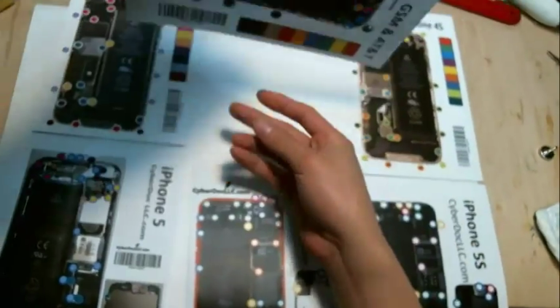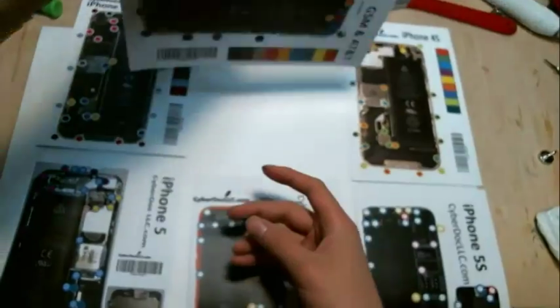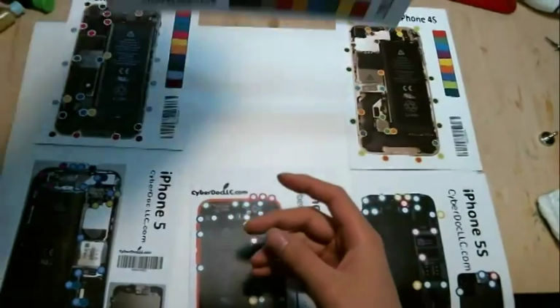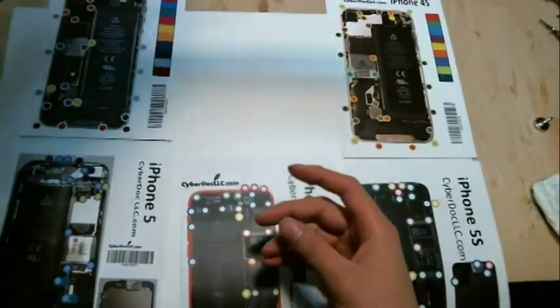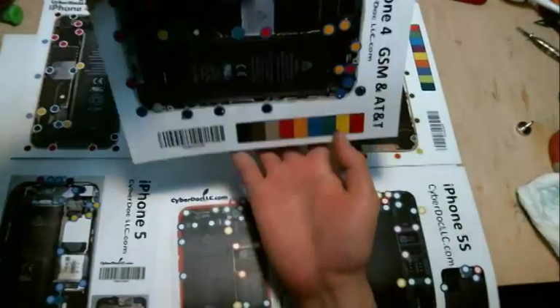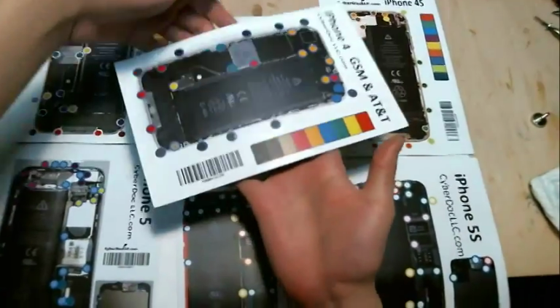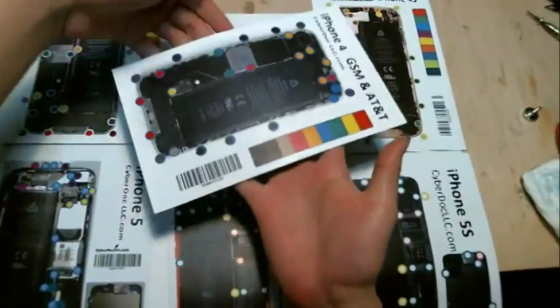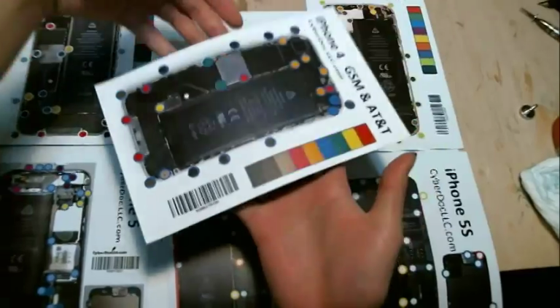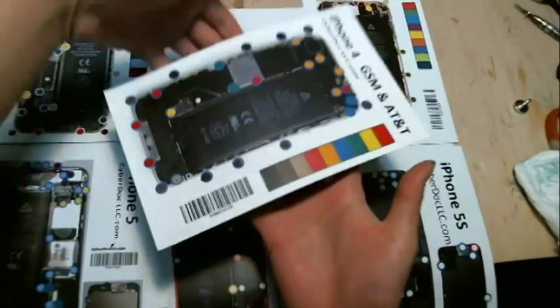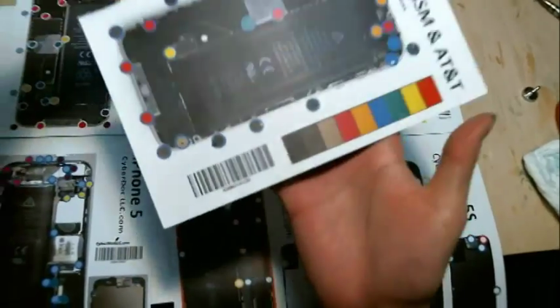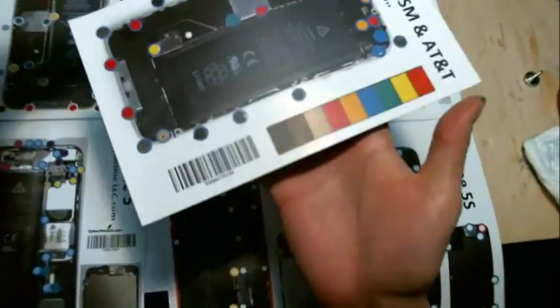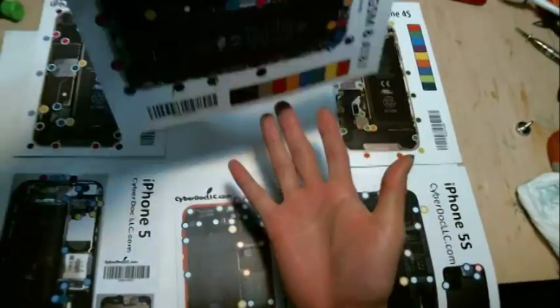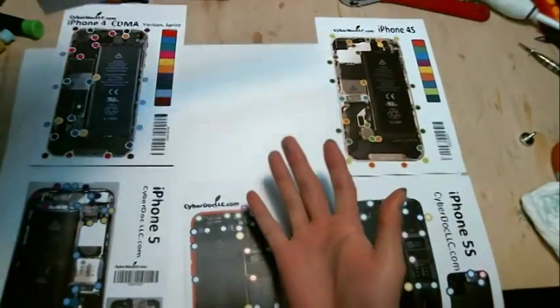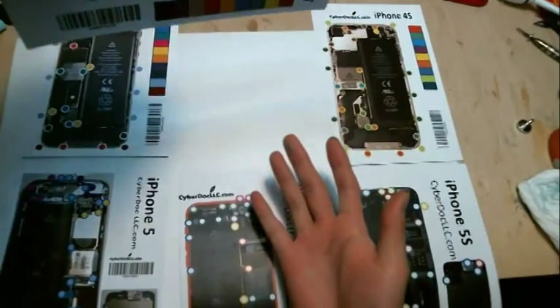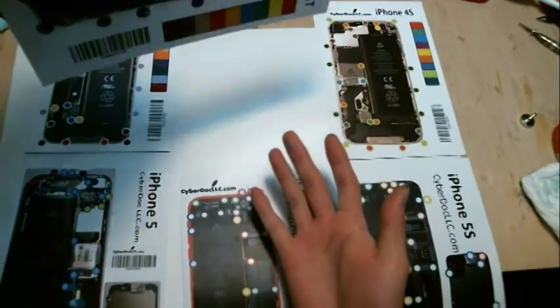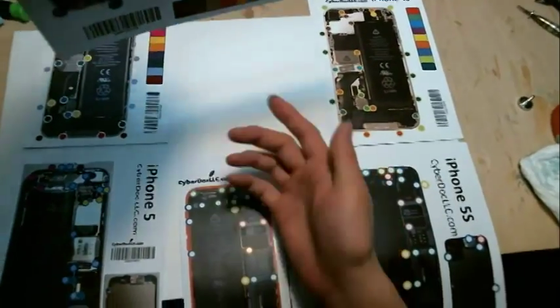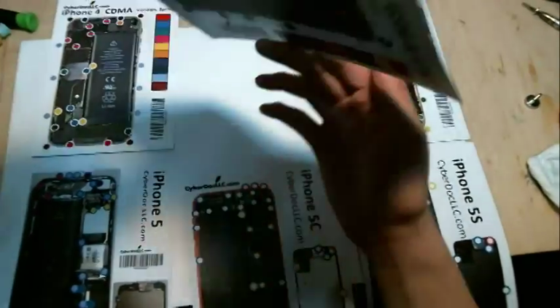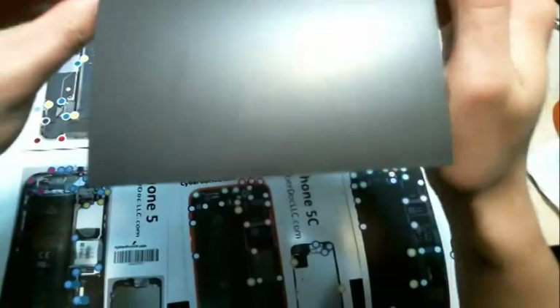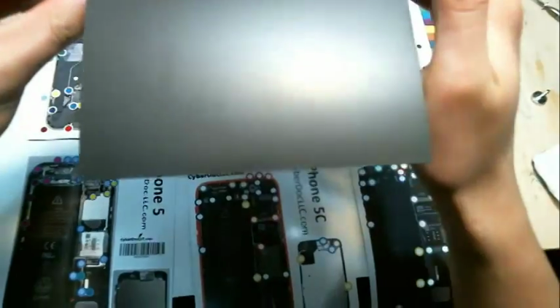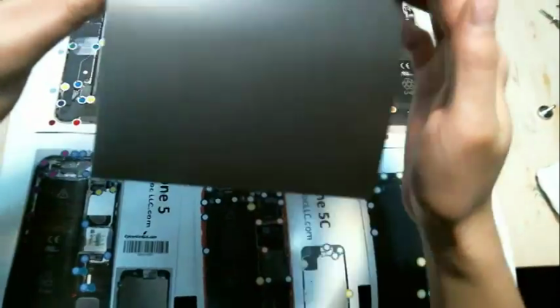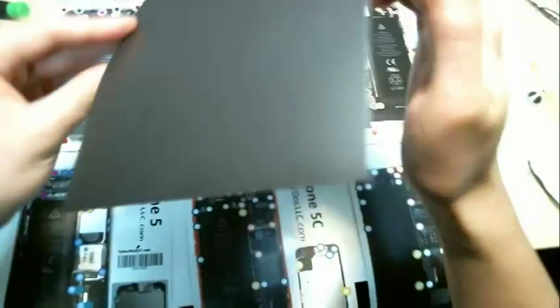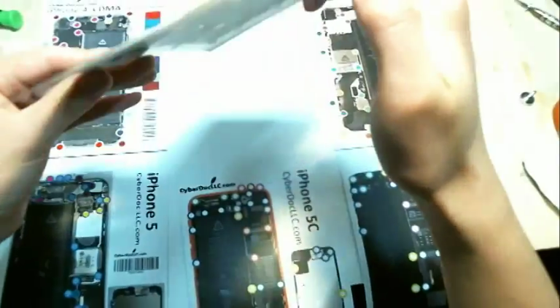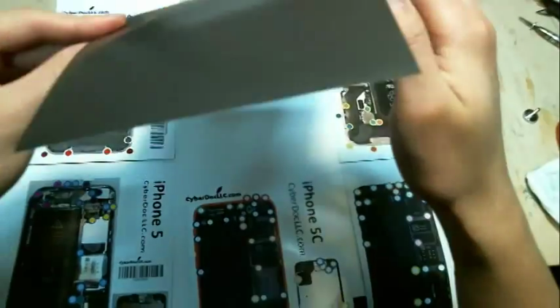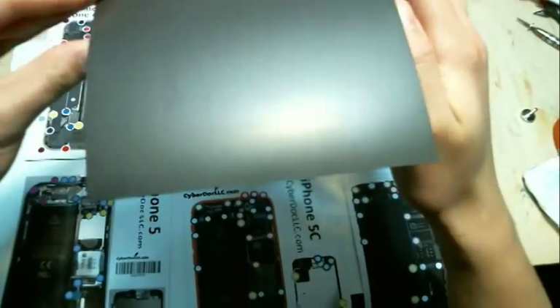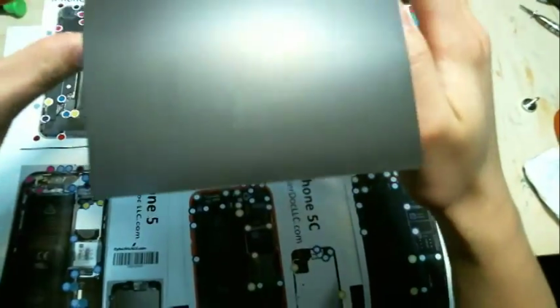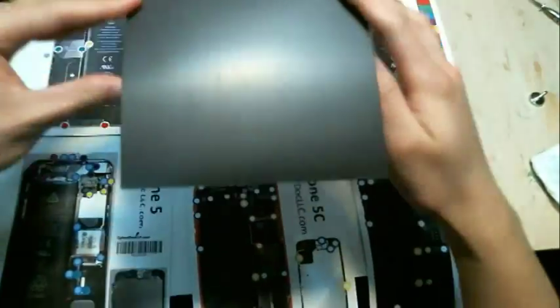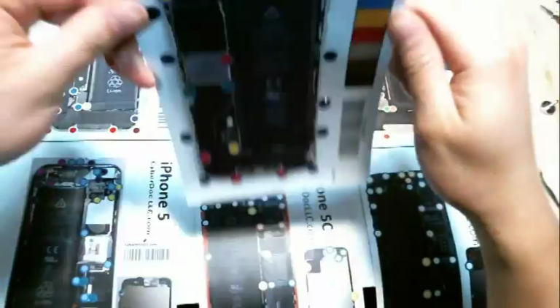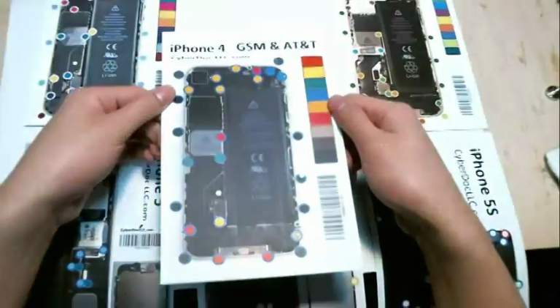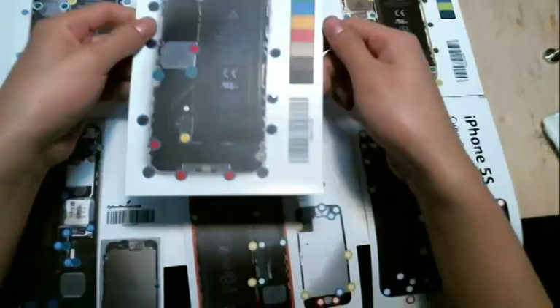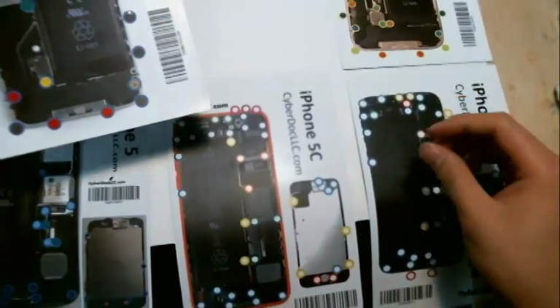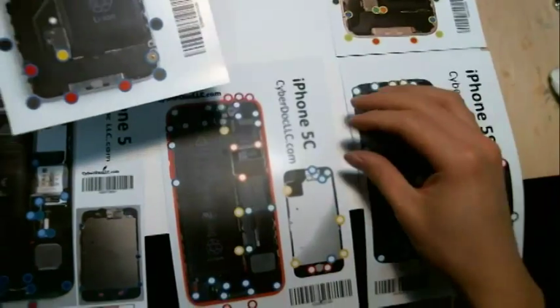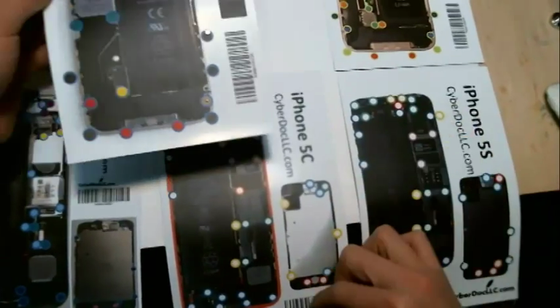This mat, as you can see, is very light — it's about an ounce per mat. You can tilt it to a 90 degree angle or a 180 degree angle, just flip it vertically, and the screws won't fall off.